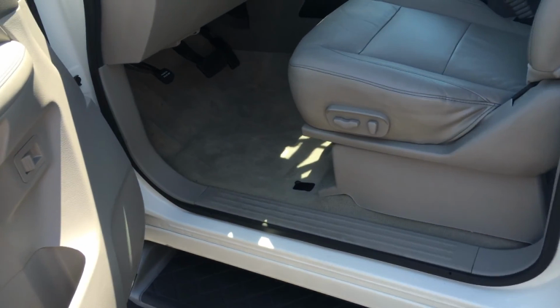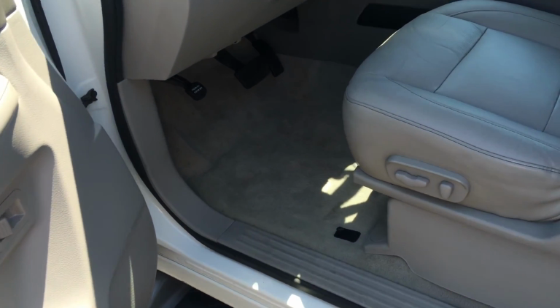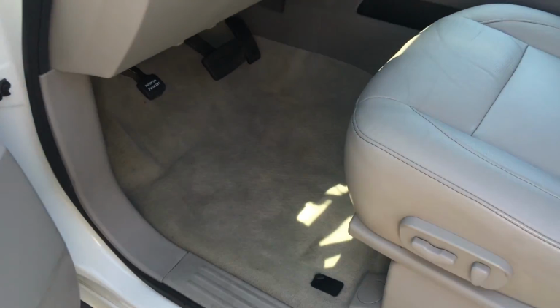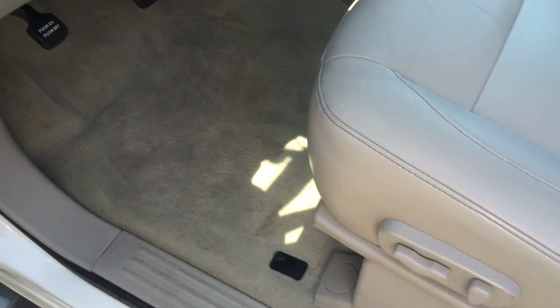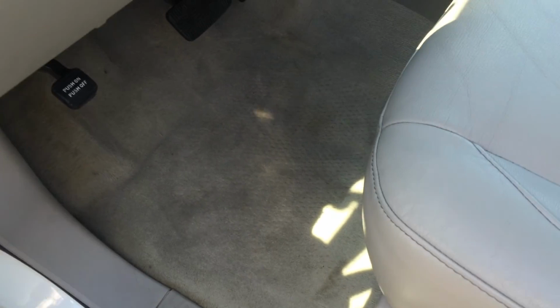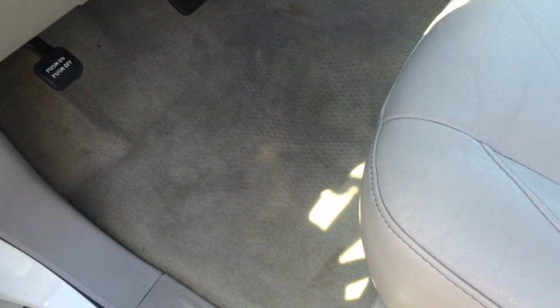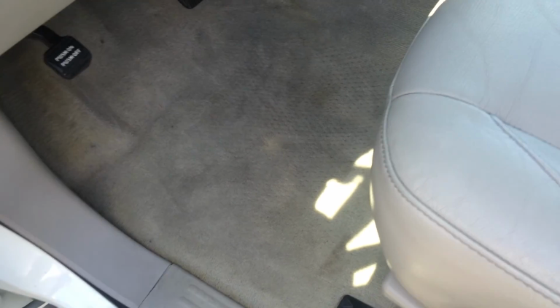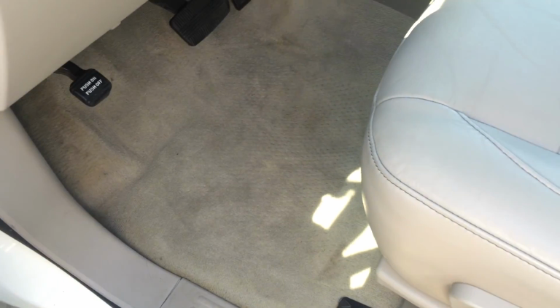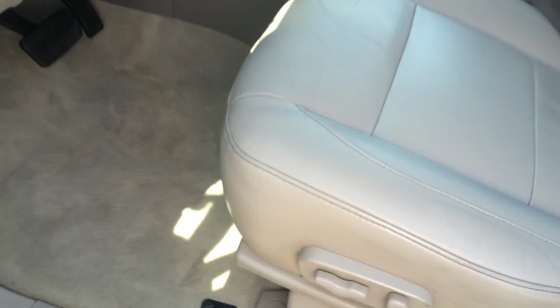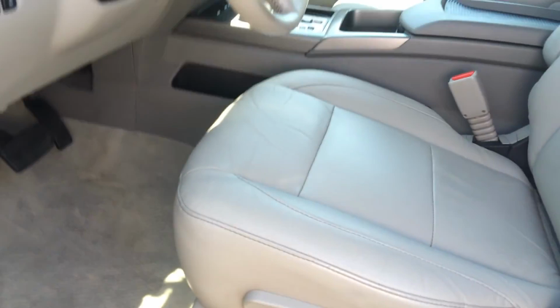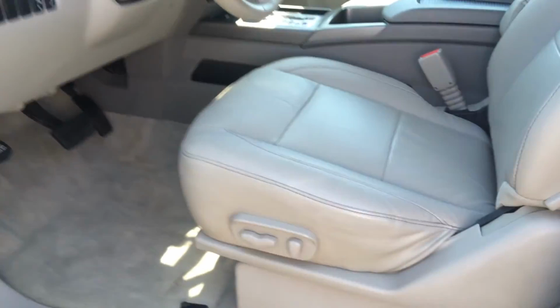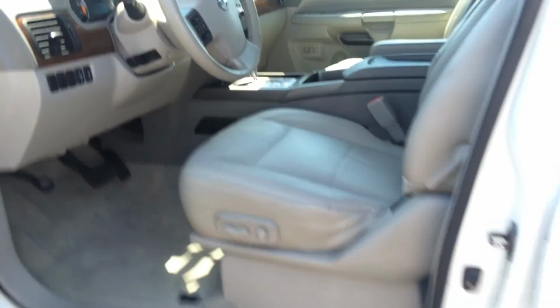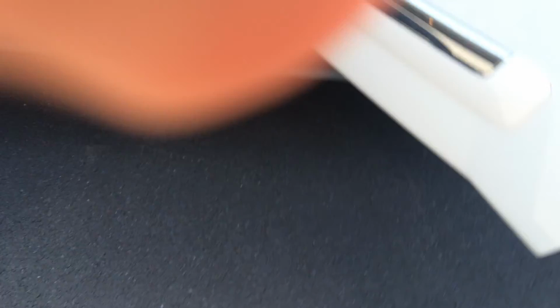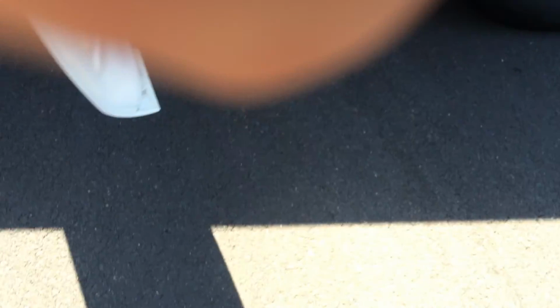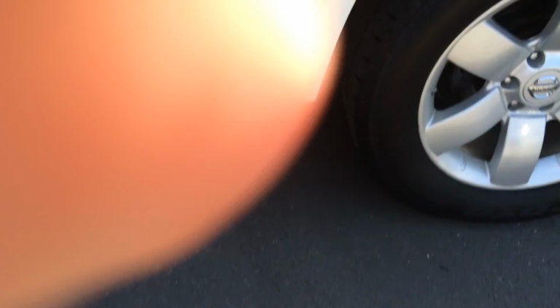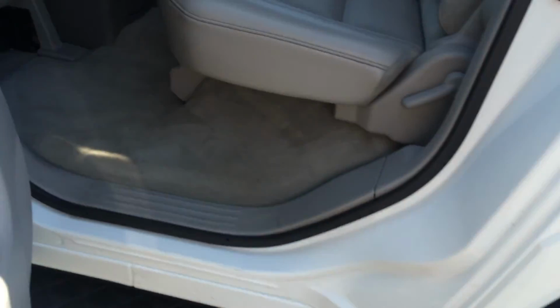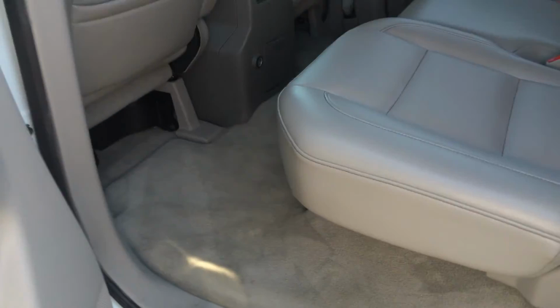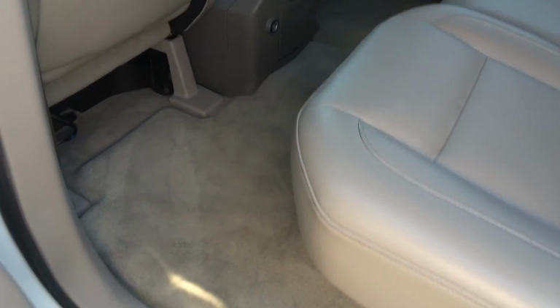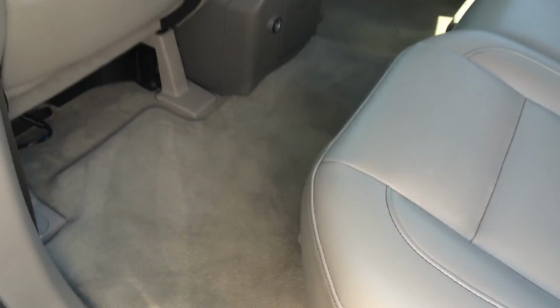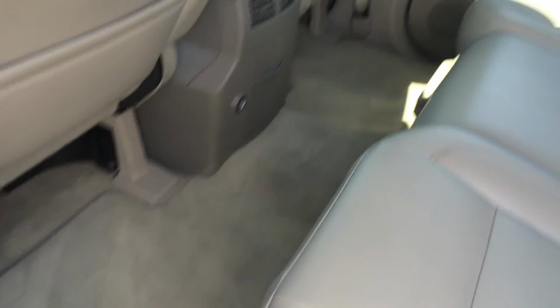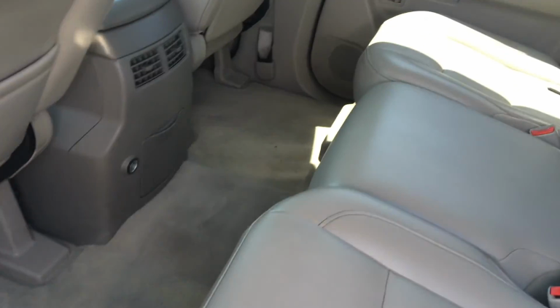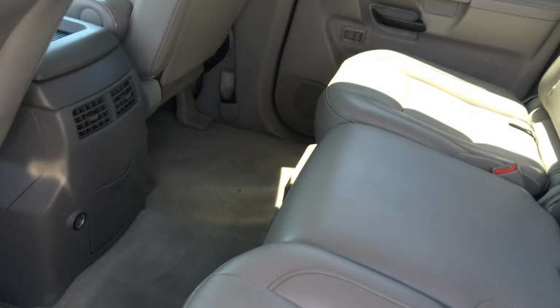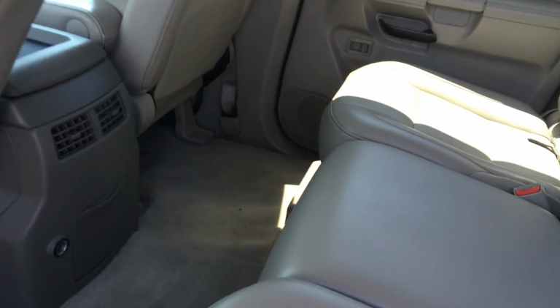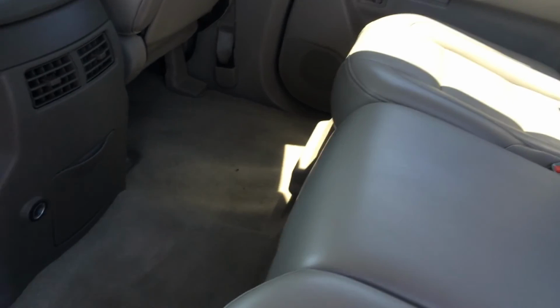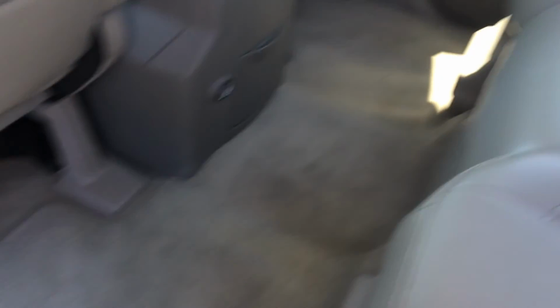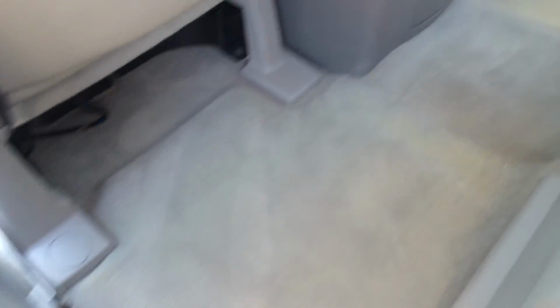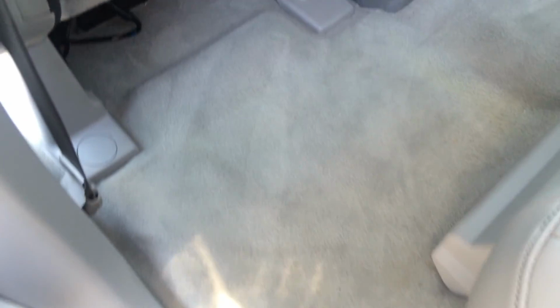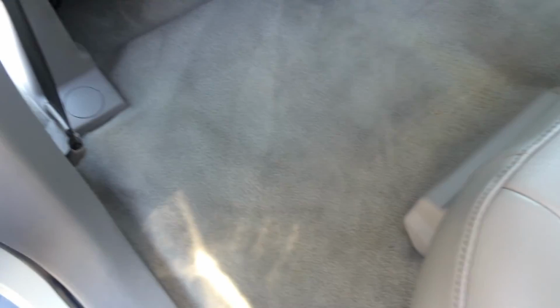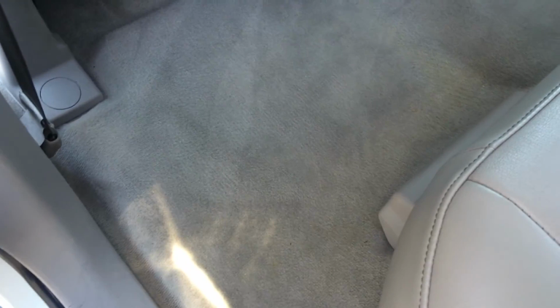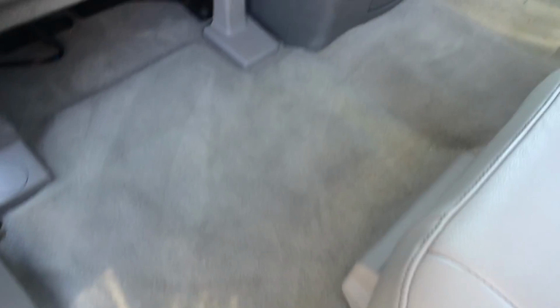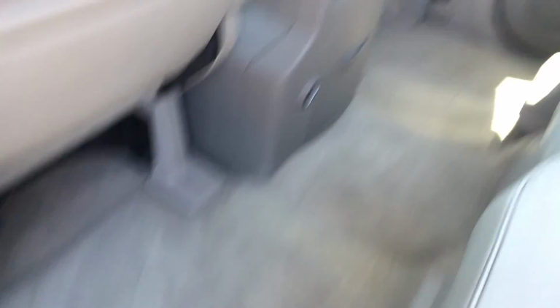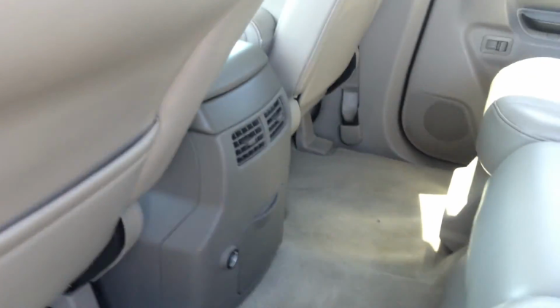Here's your Armada again, here's the interior. Here's your carpet. You can see the mats are in the very back, but I'll get to that in just a second. You'll see there's not really any stains — it's pretty clean.